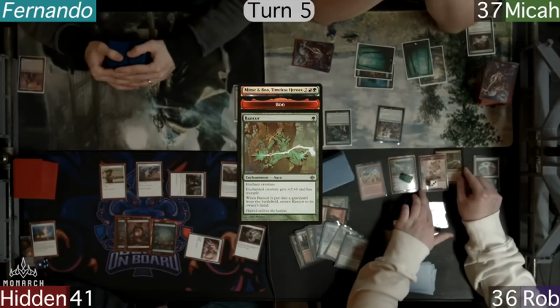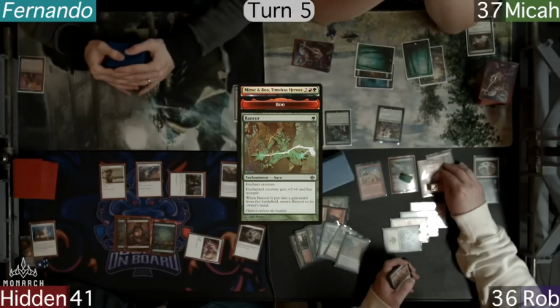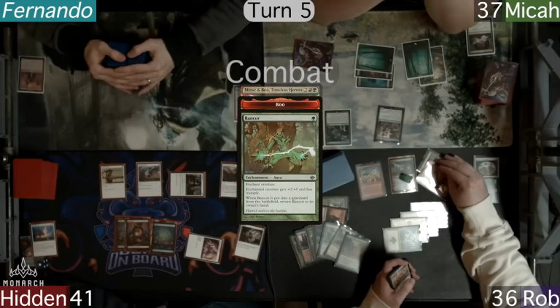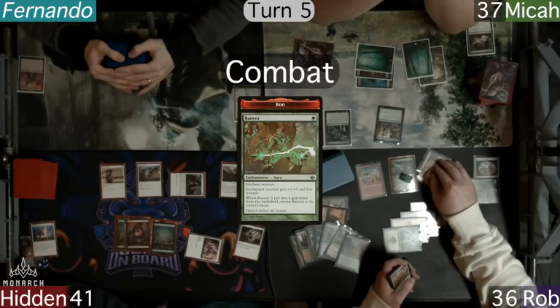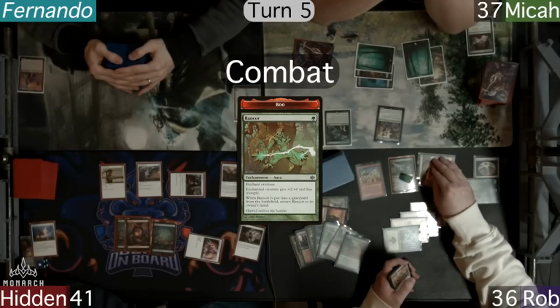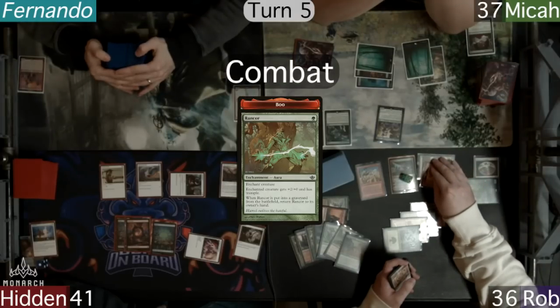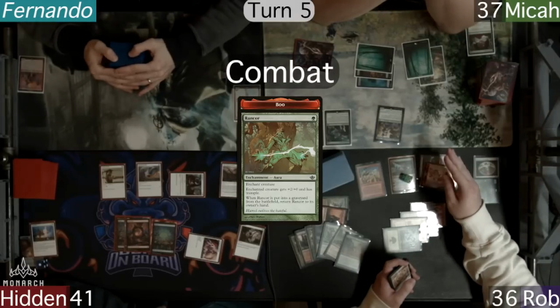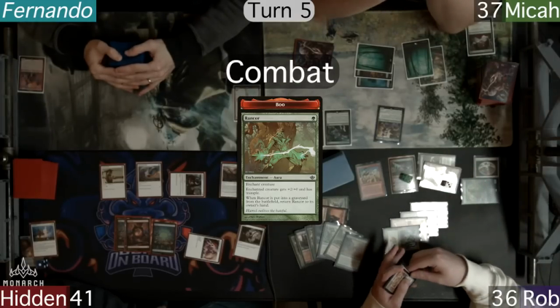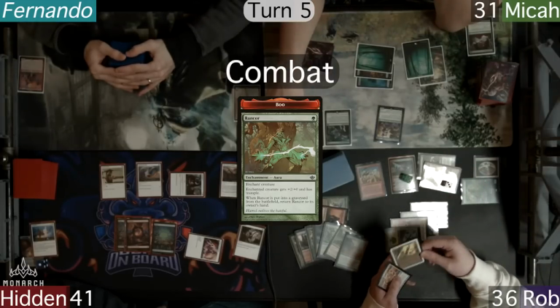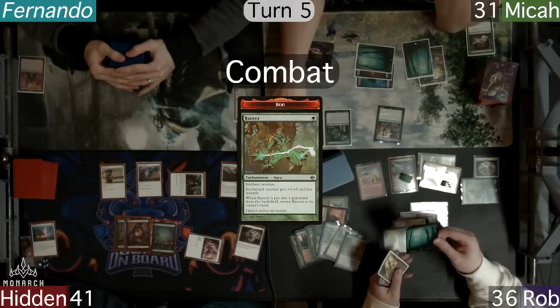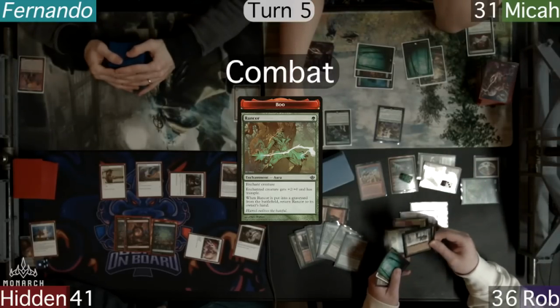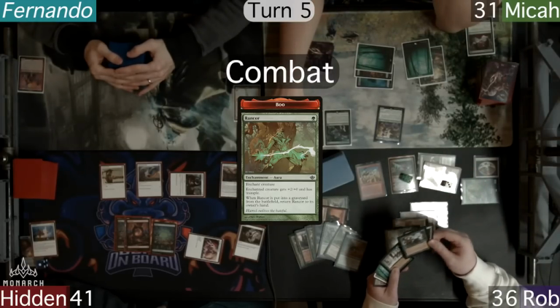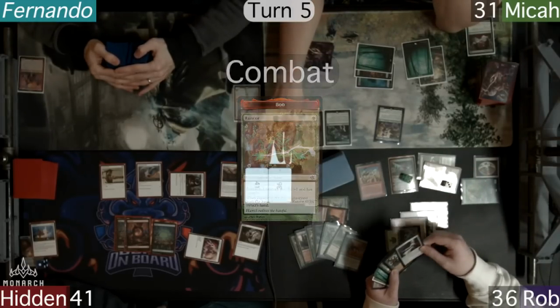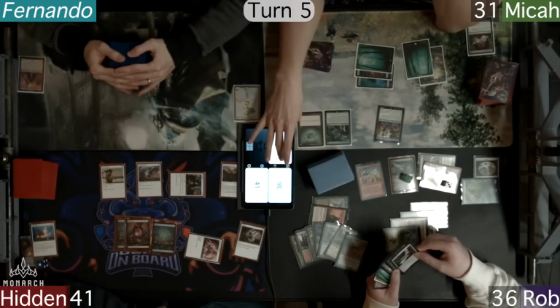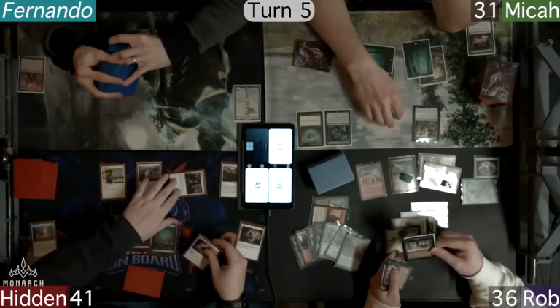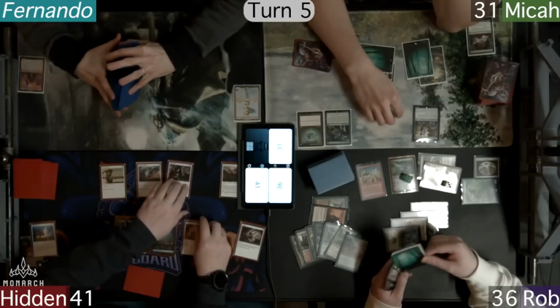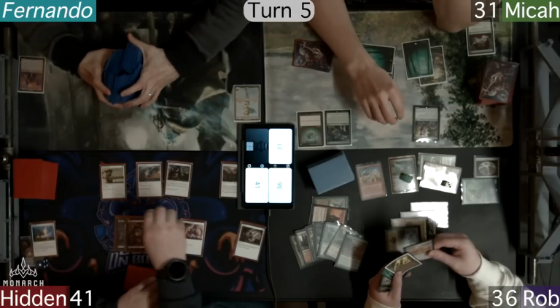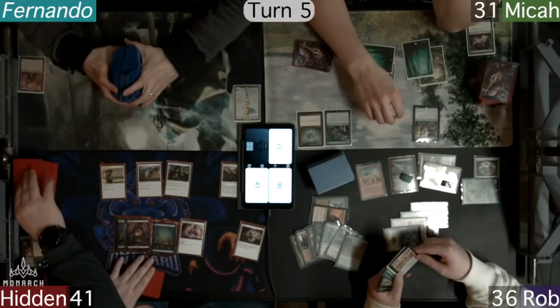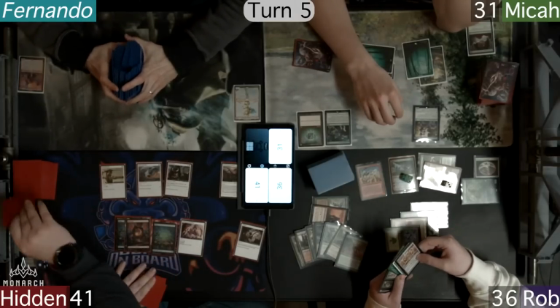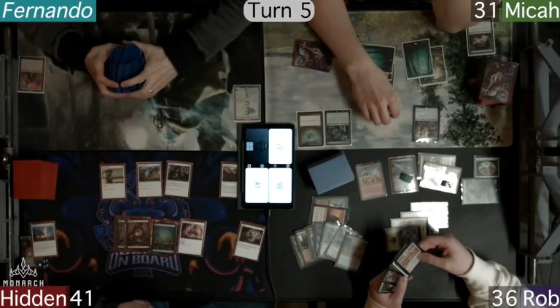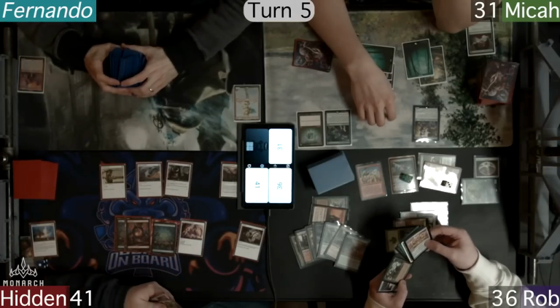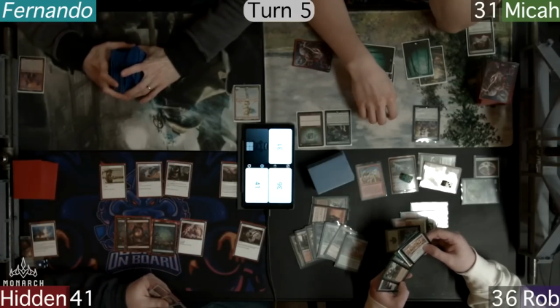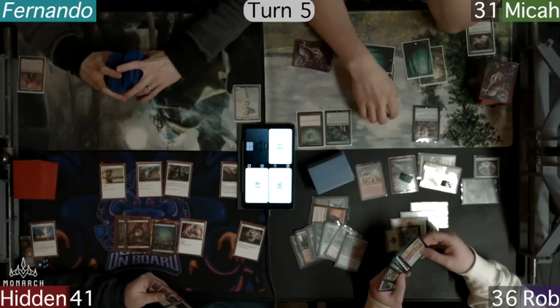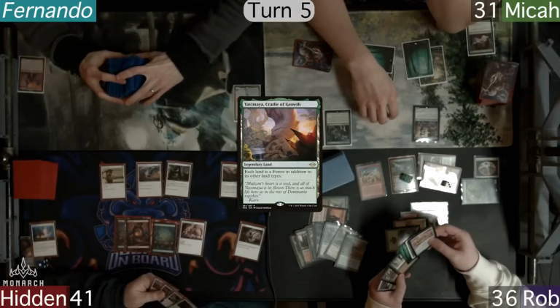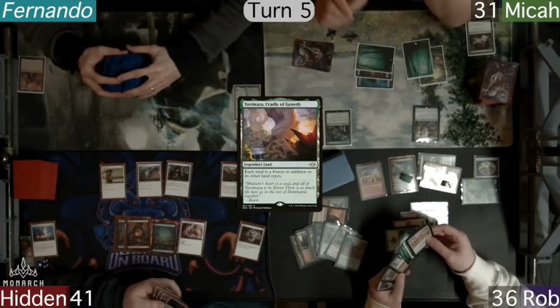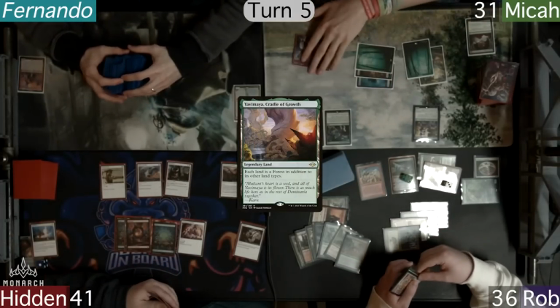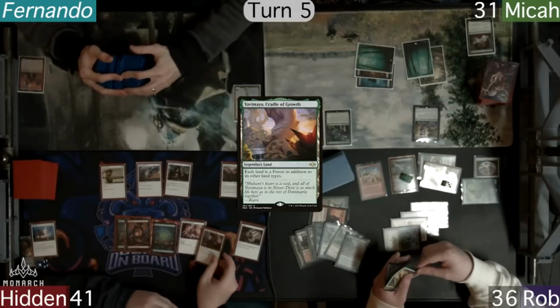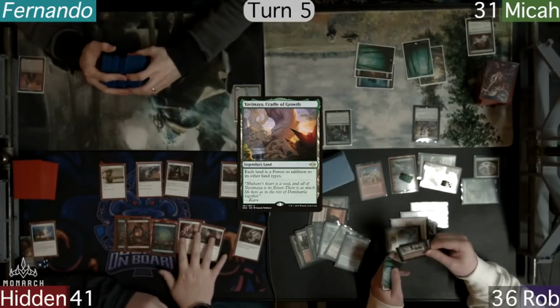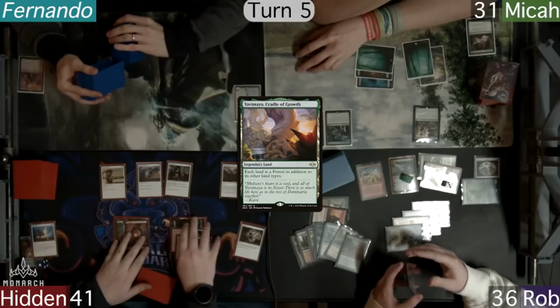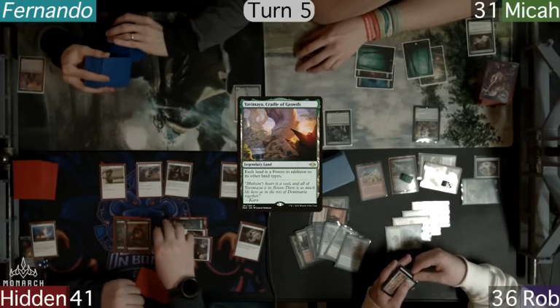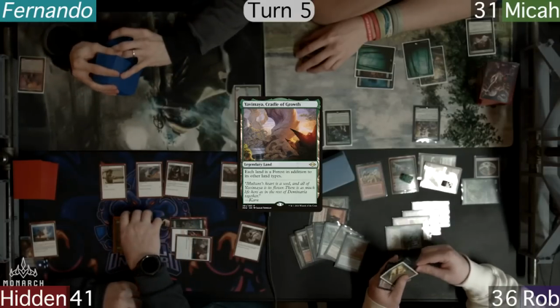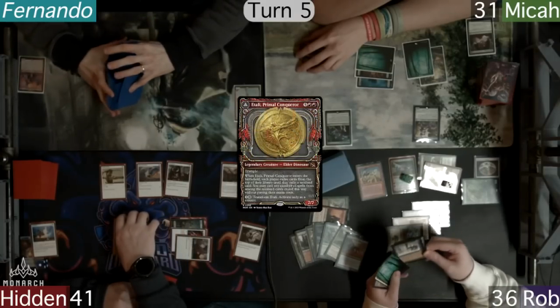He heads to combat and sends a 6-4 Boo at Micah, who decides to block it with his face. Hidden untaps and does have the land he needs. He plays a Yavimaya, Cradle of Growth, and taps out for his commander, Atali. The dino resolves.